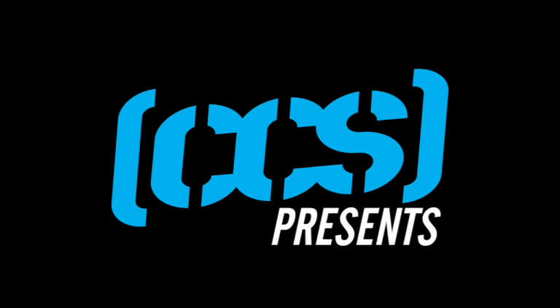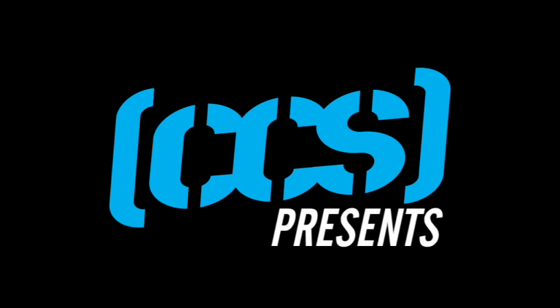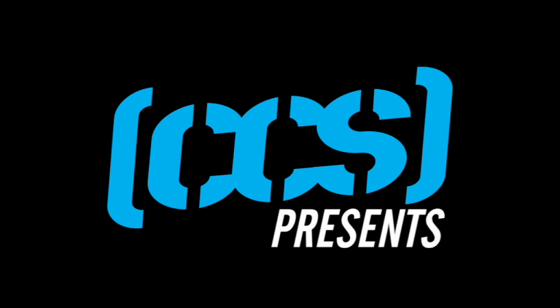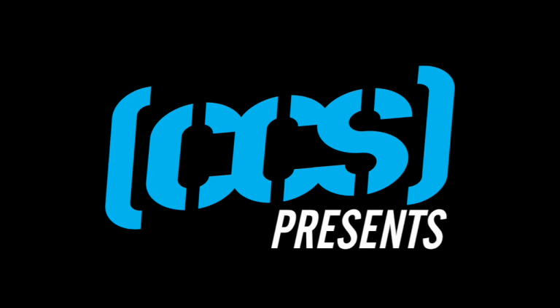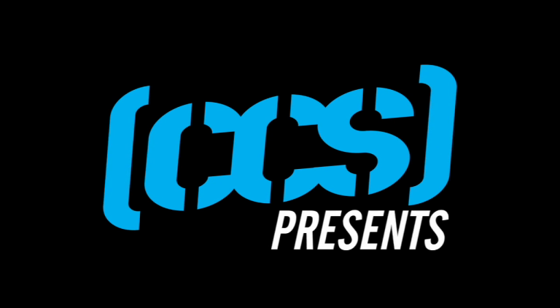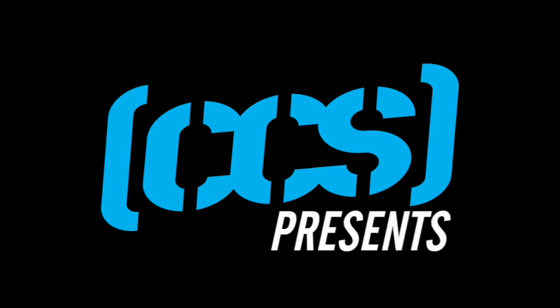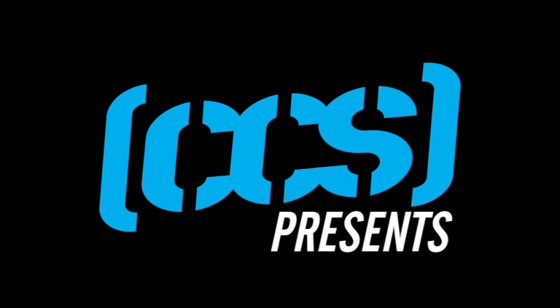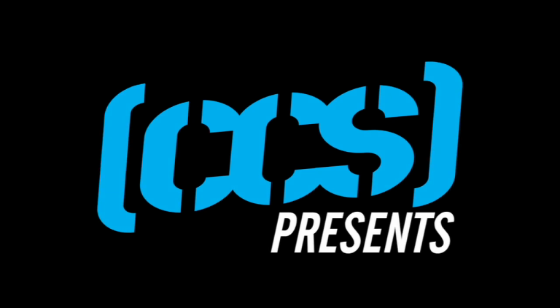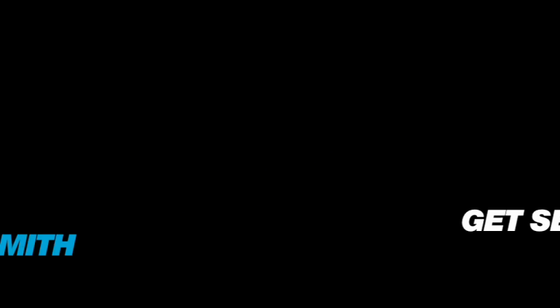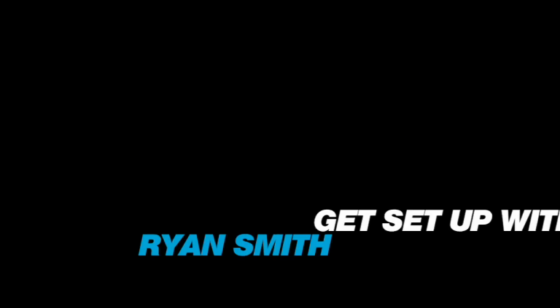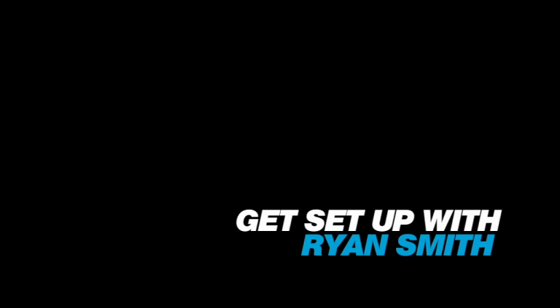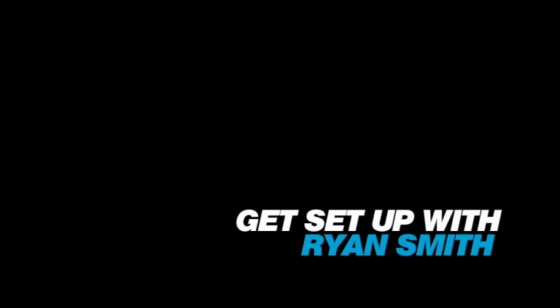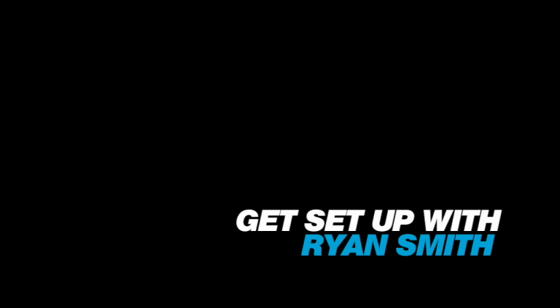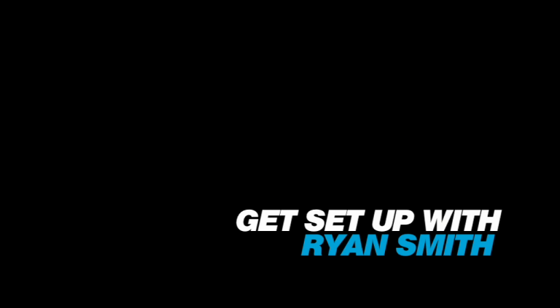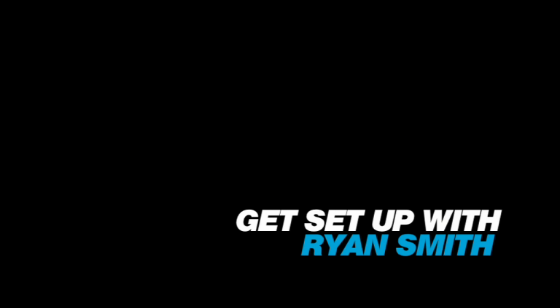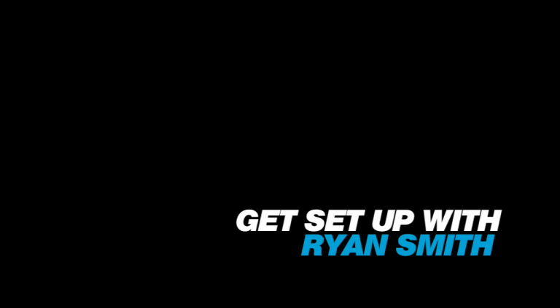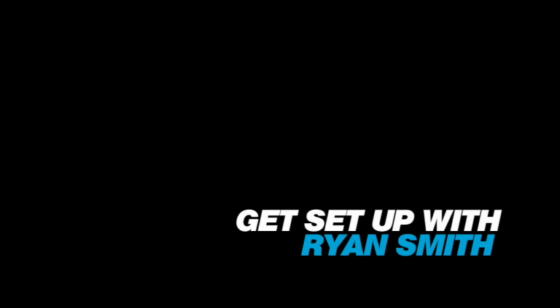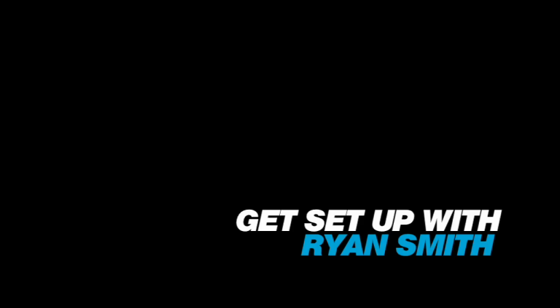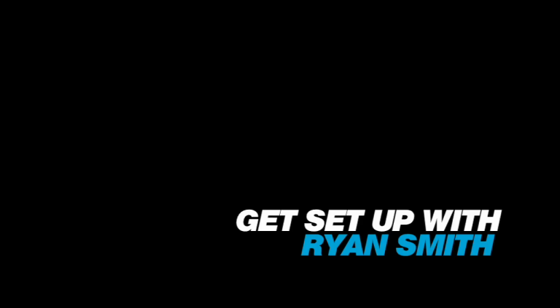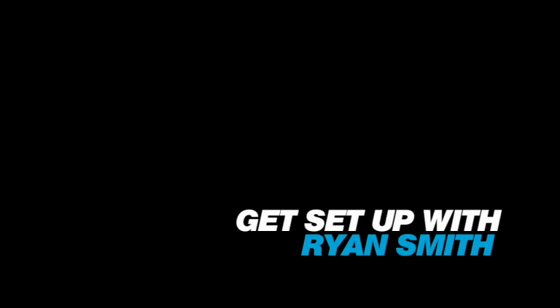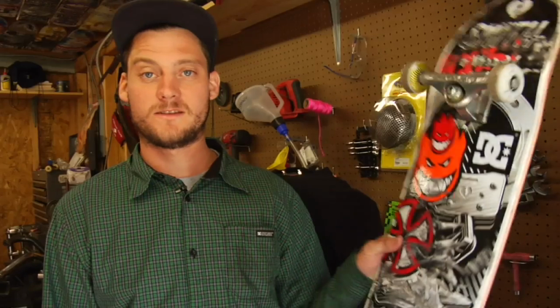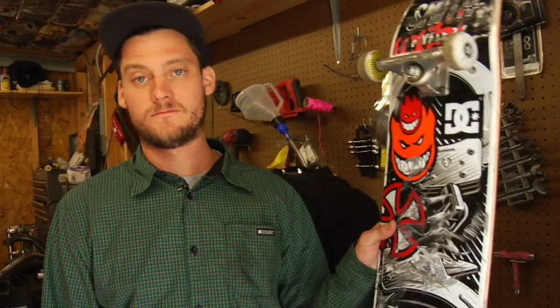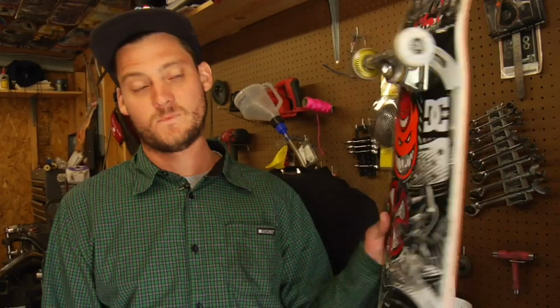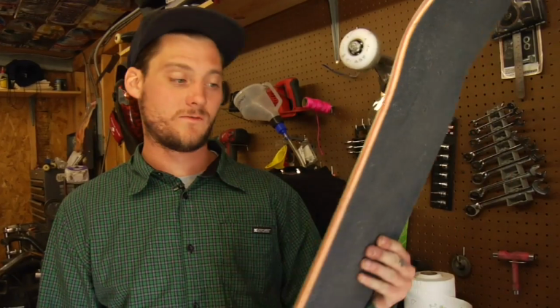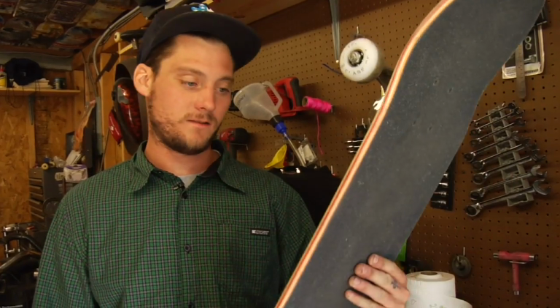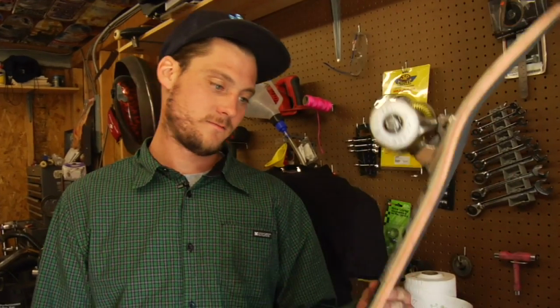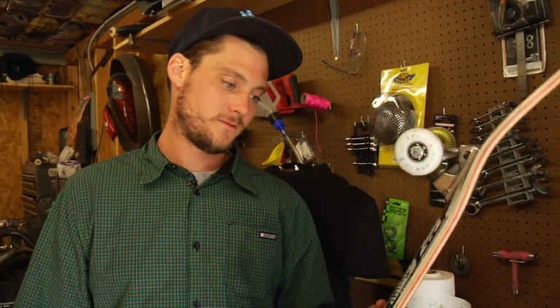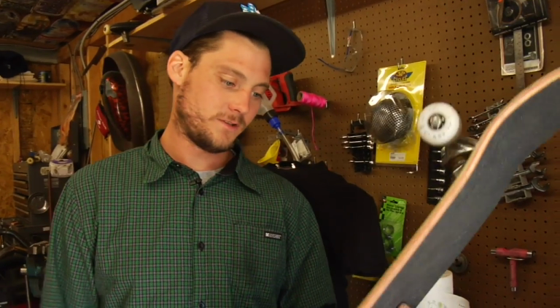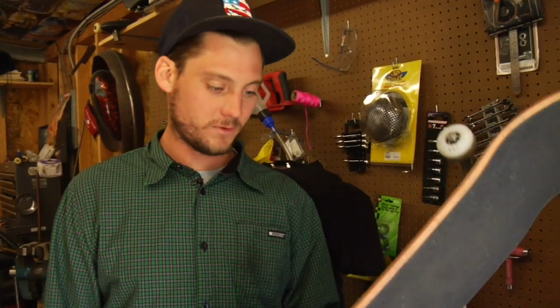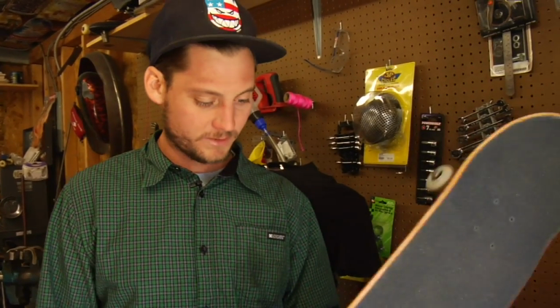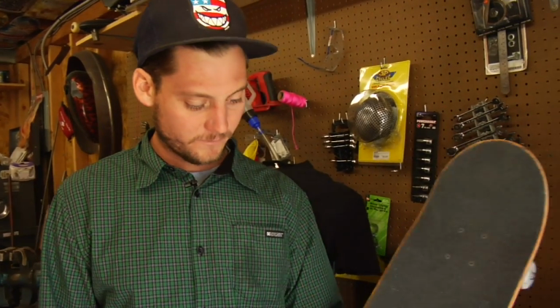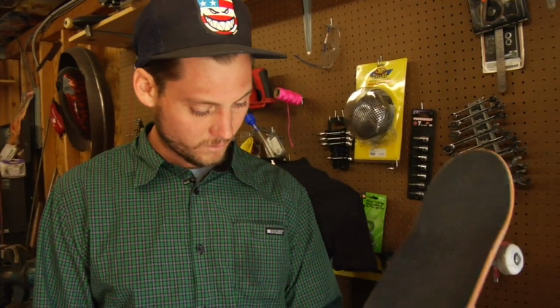All right, first thing. I'm Ryan Smith and today I'm going to walk you through my setup, what I ride, which is pretty straightforward.